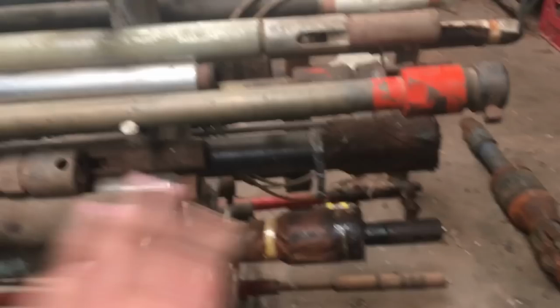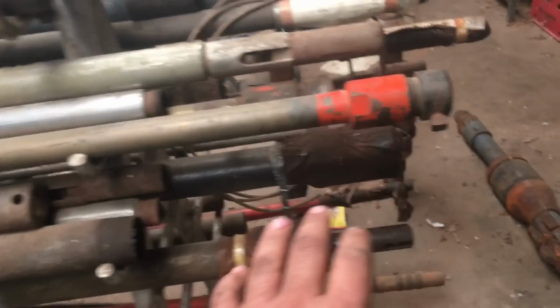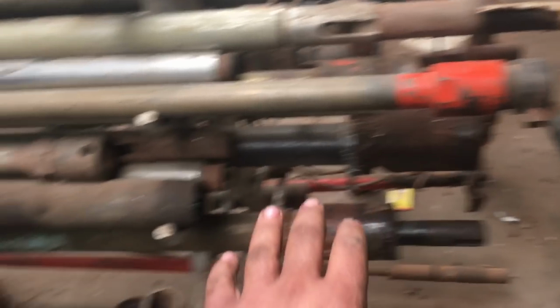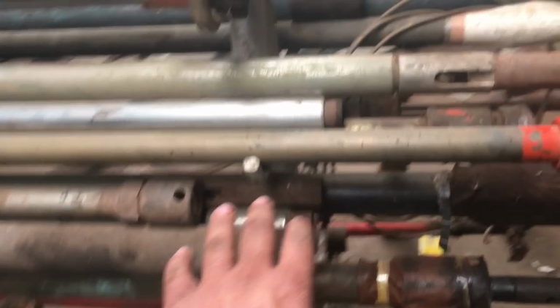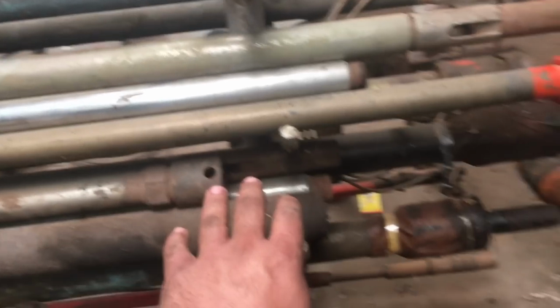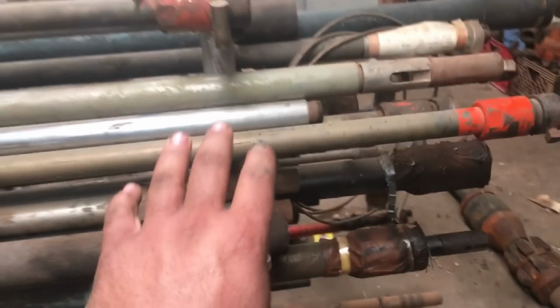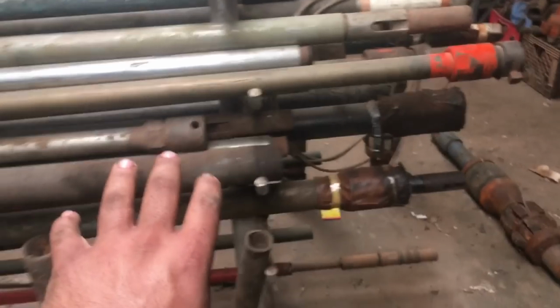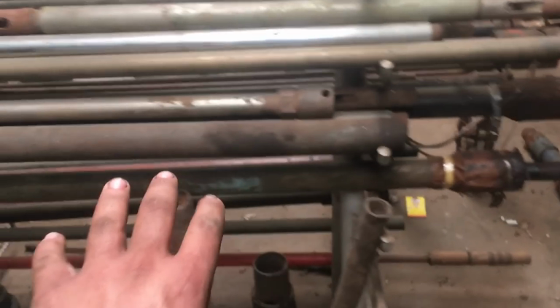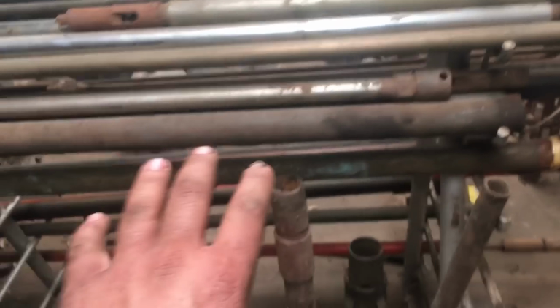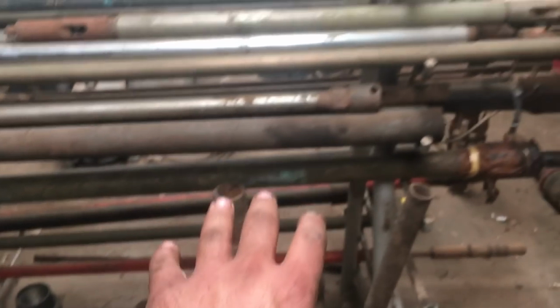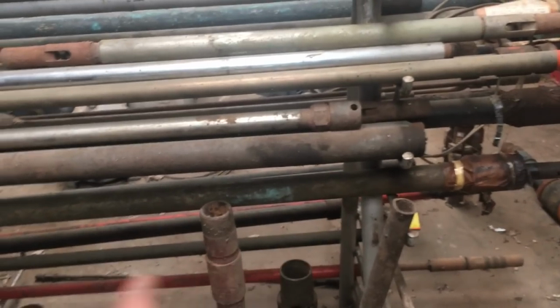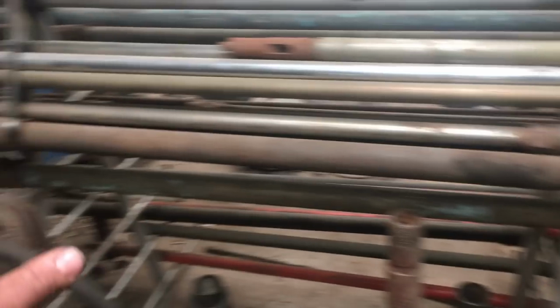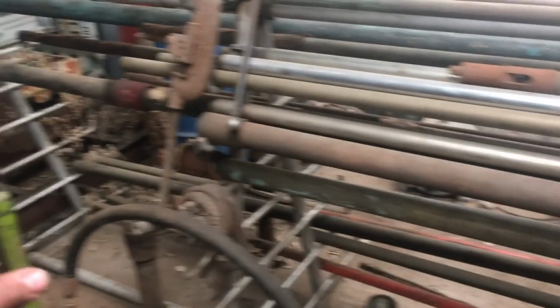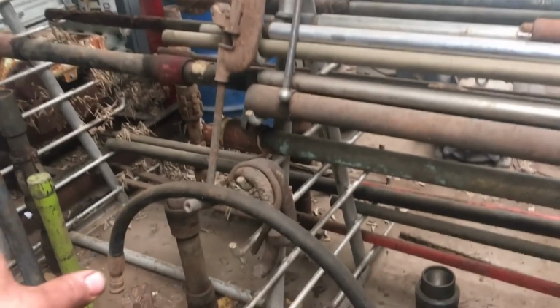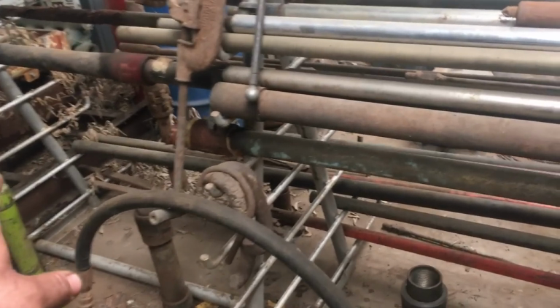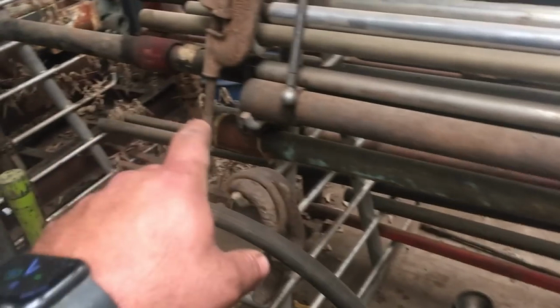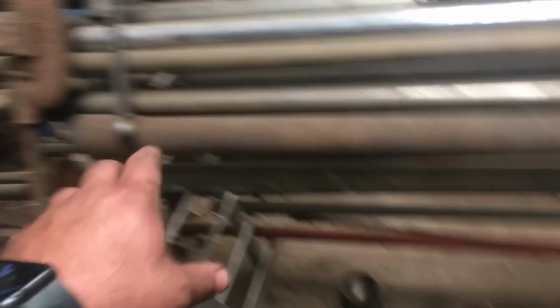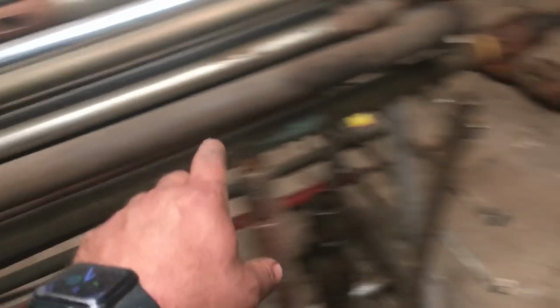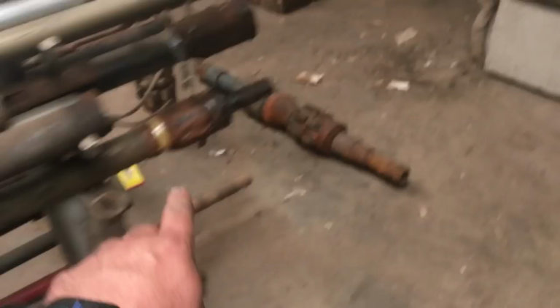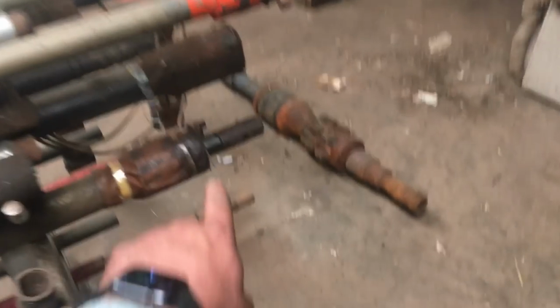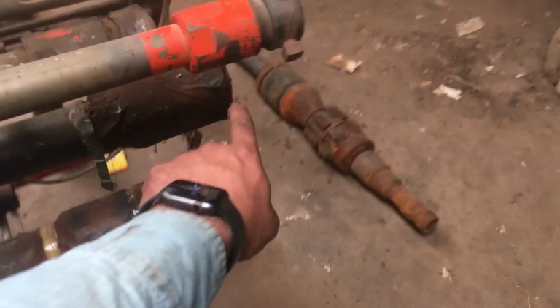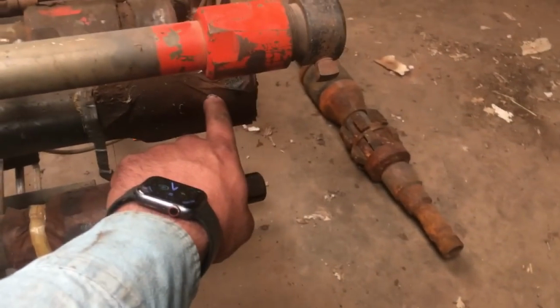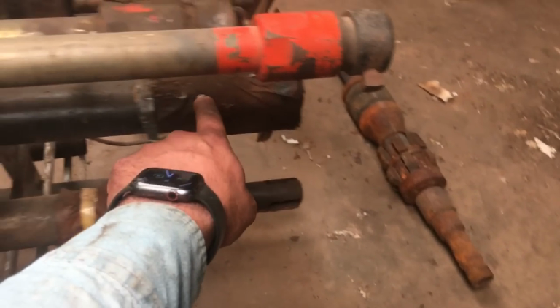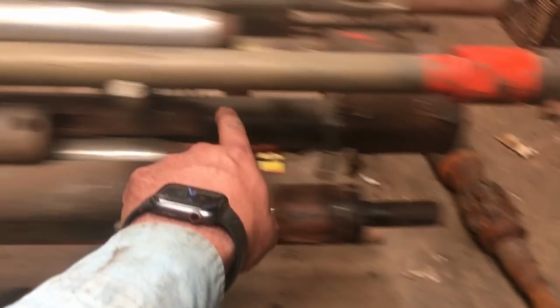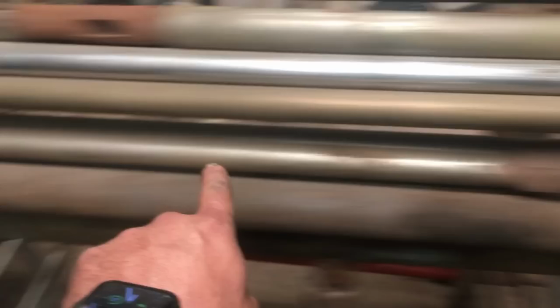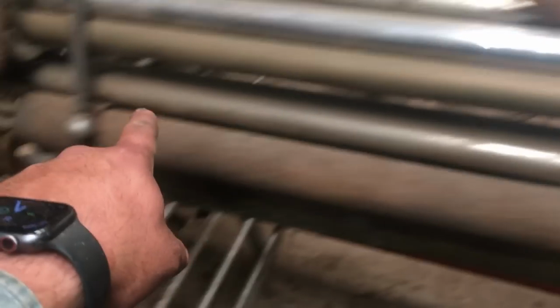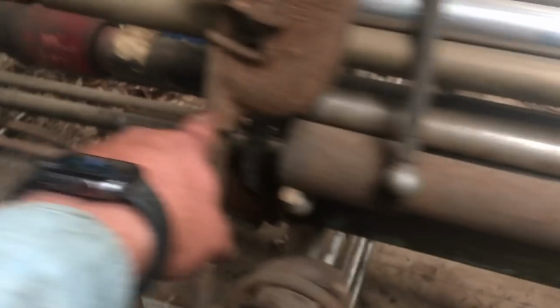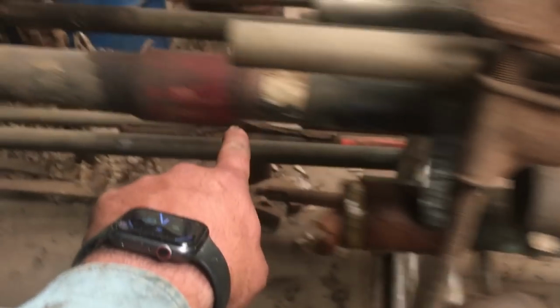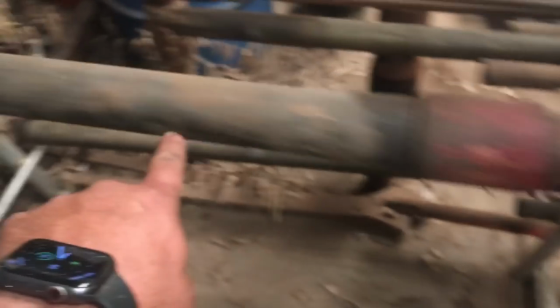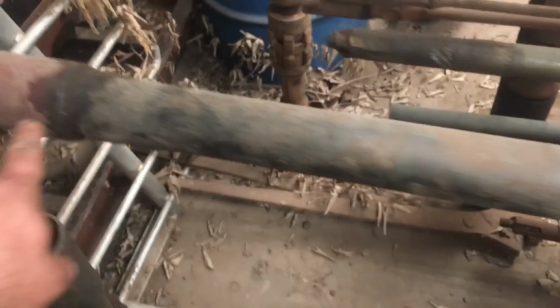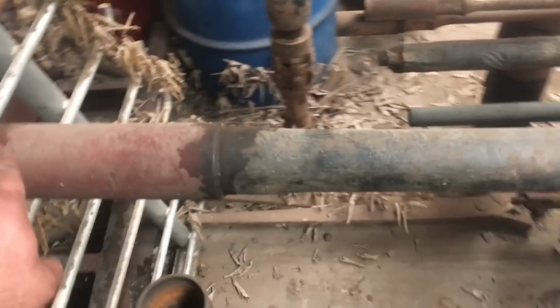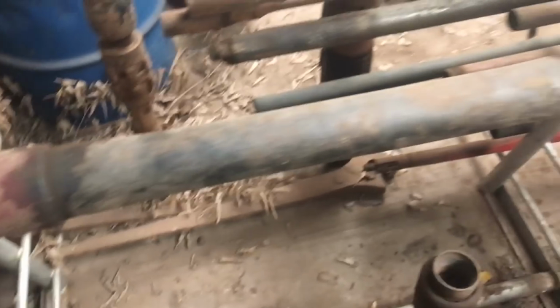I didn't want to make this video about pumps, but I realized in editing that I've got to give you some context. So this is a tubing pump. This barrel starts here and comes out through here — this is a tubing pump barrel.